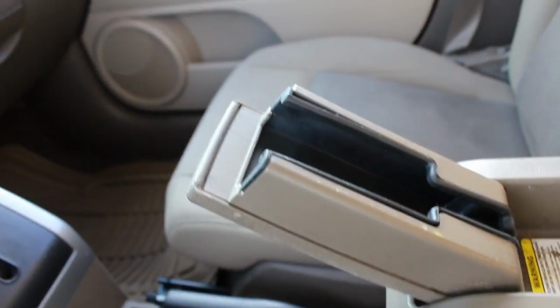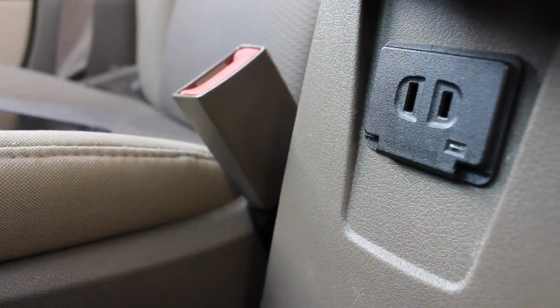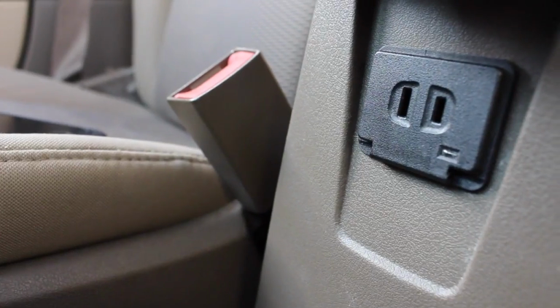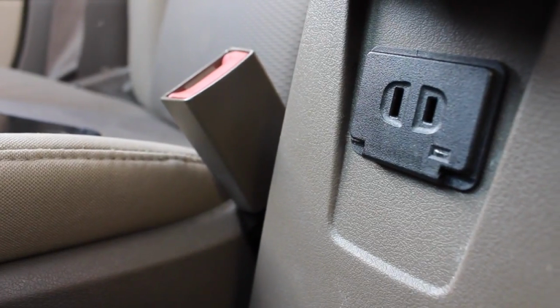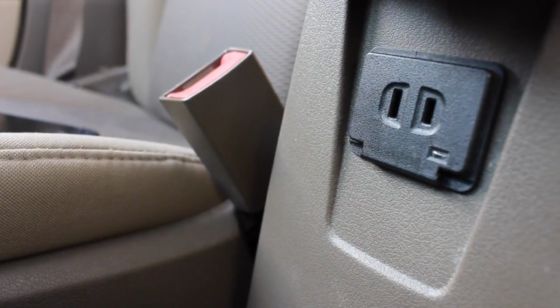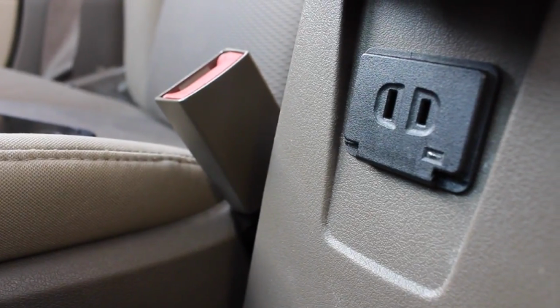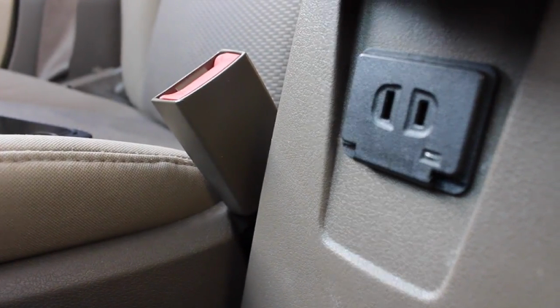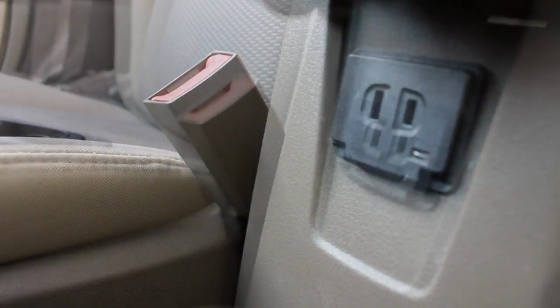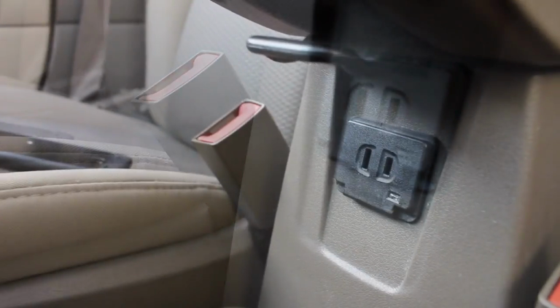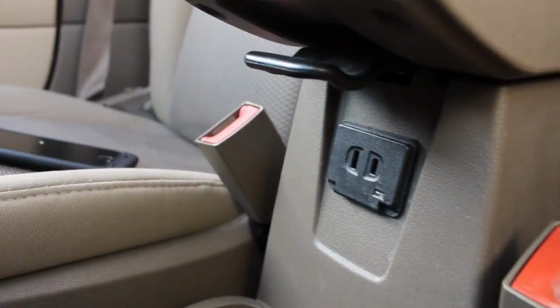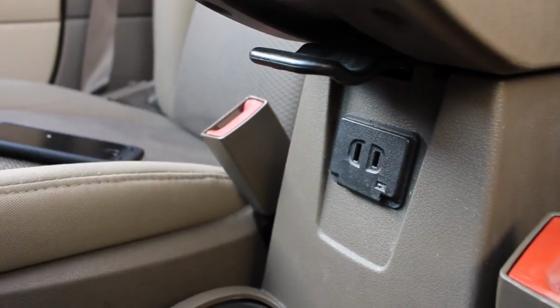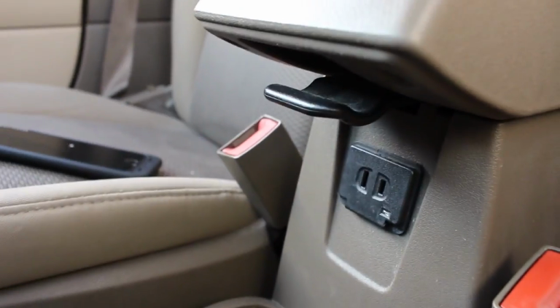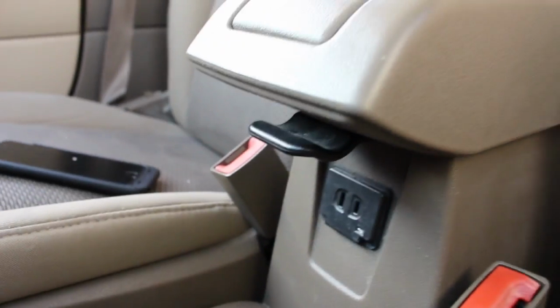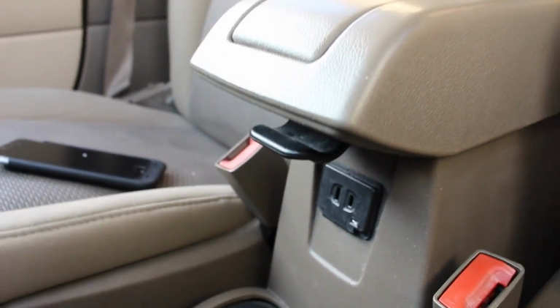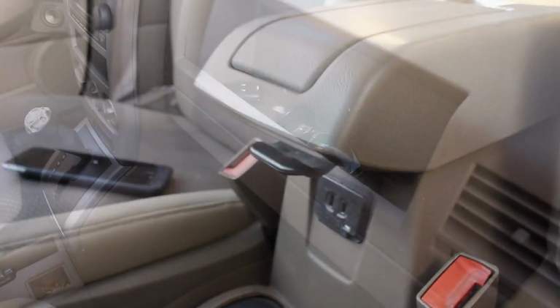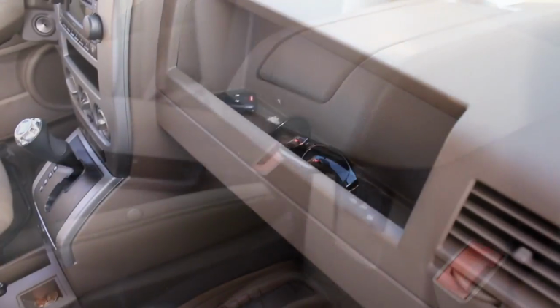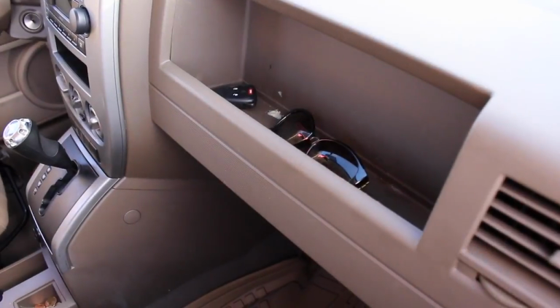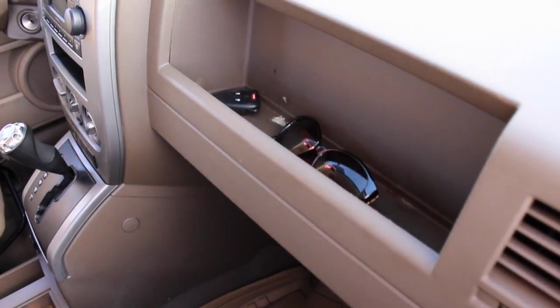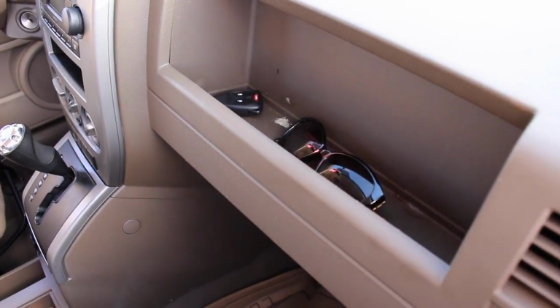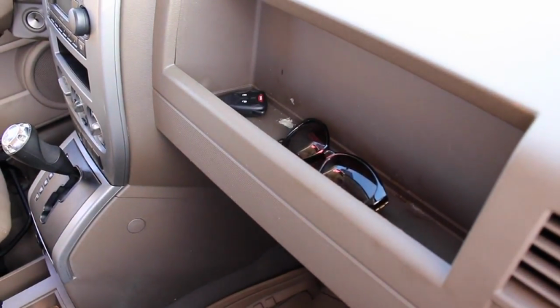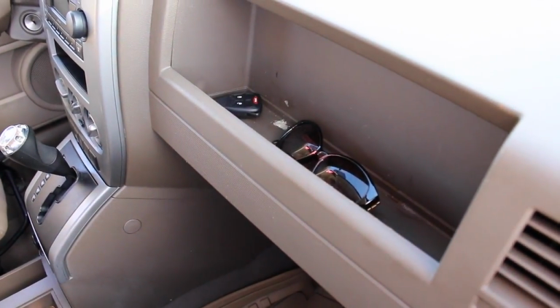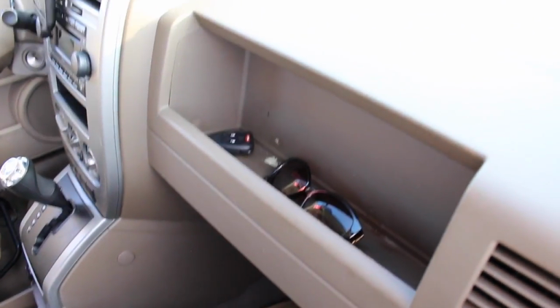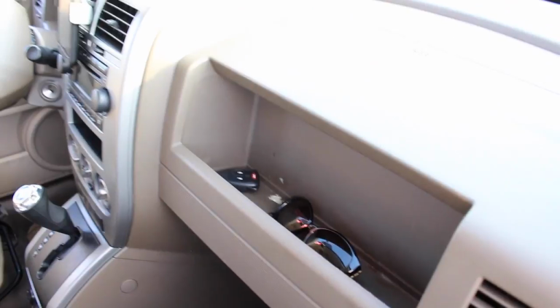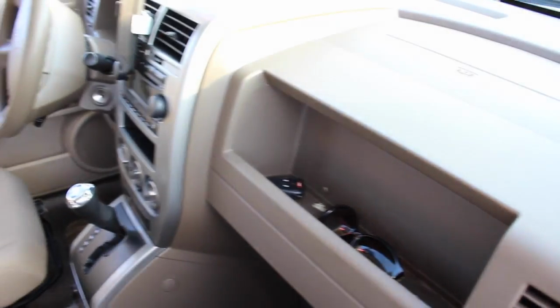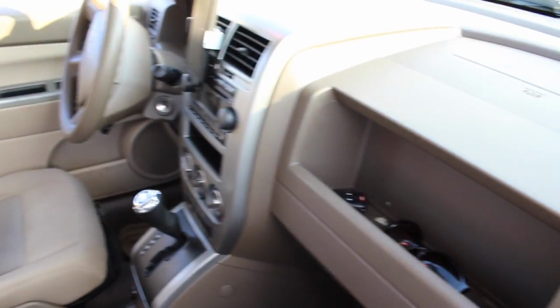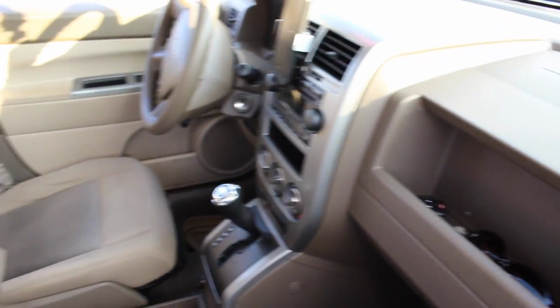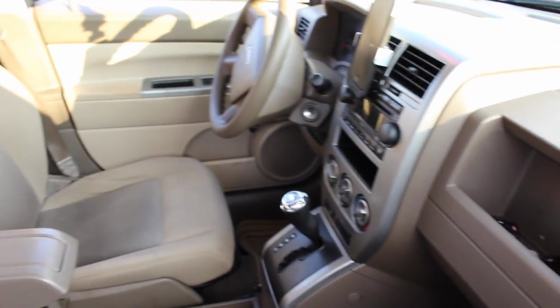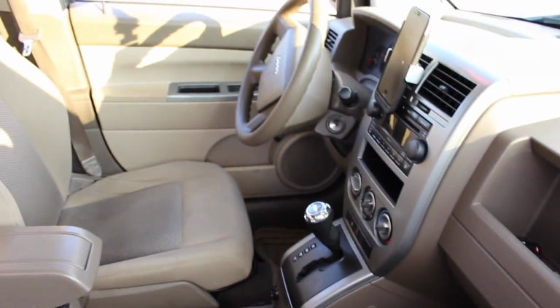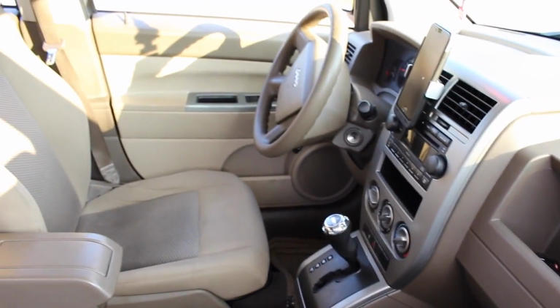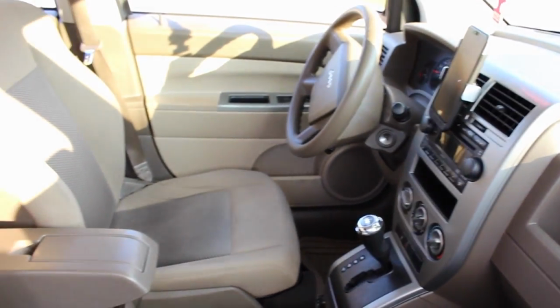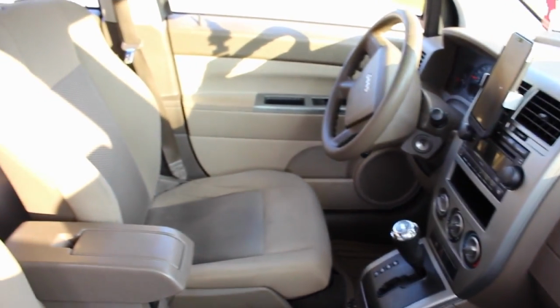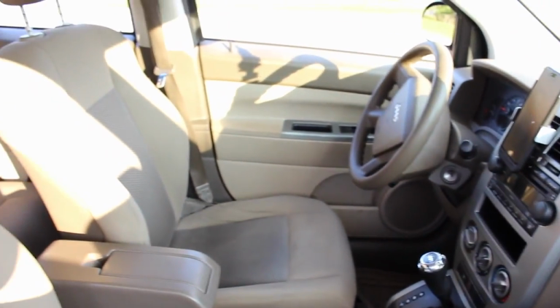The car also has a regular wall outlet — and another one. And yes, a cubby for my sunglasses right in front of the passenger seat.